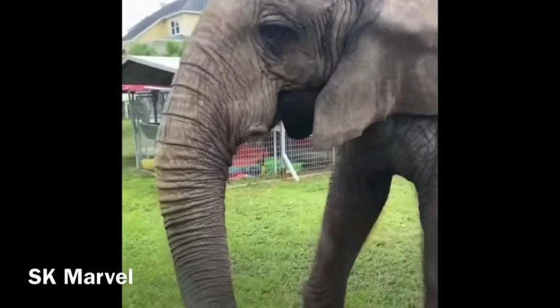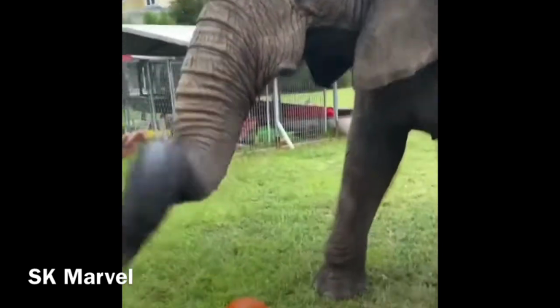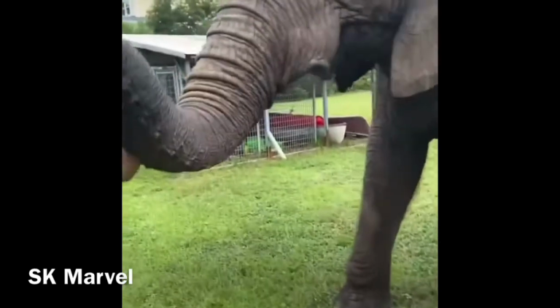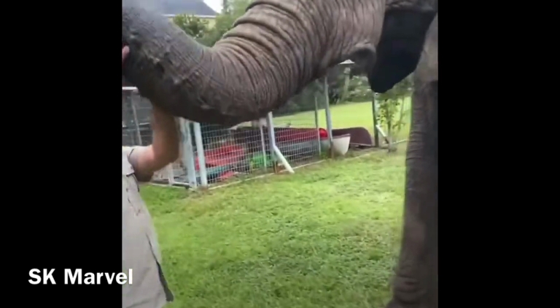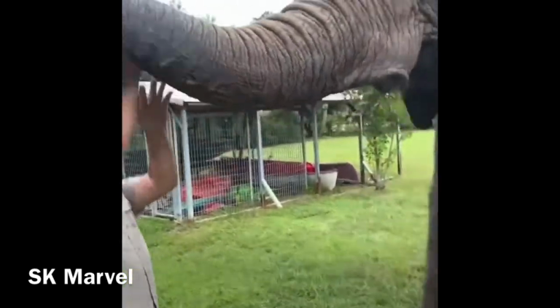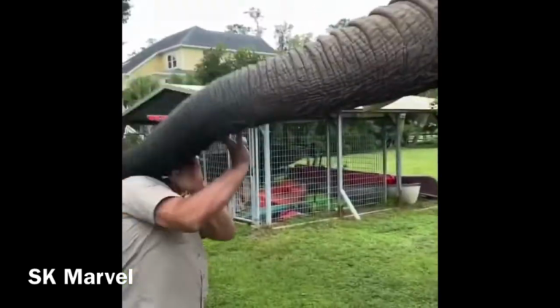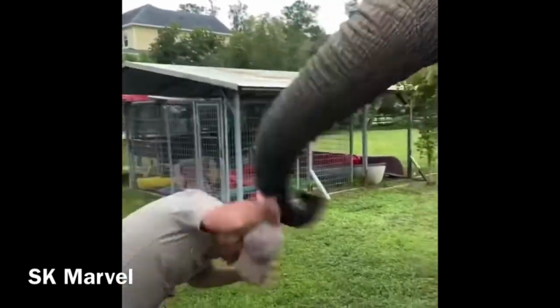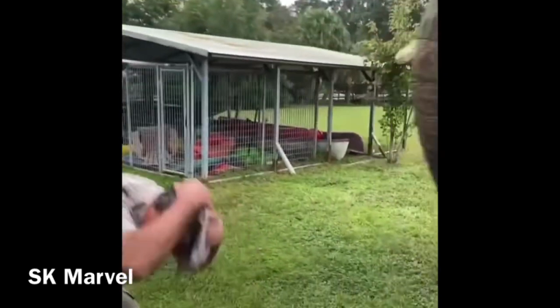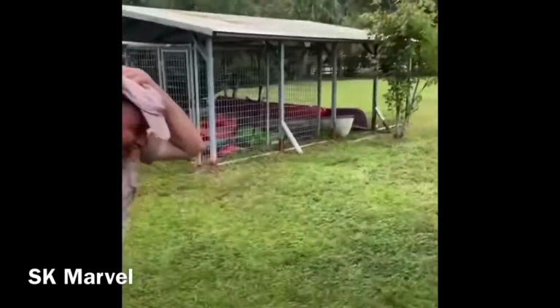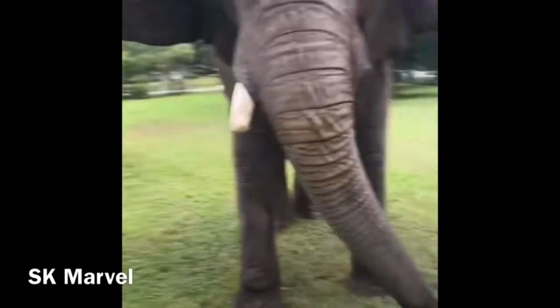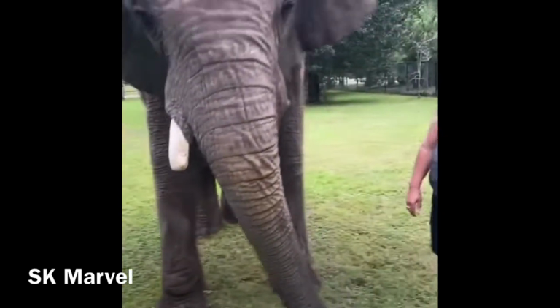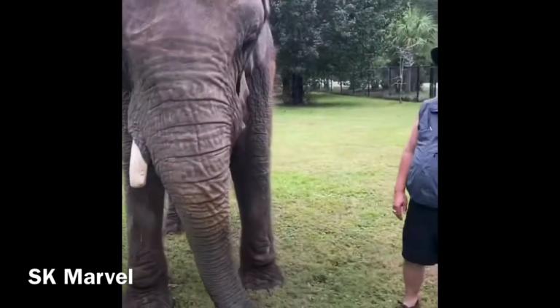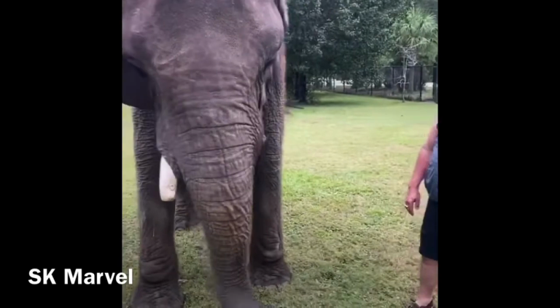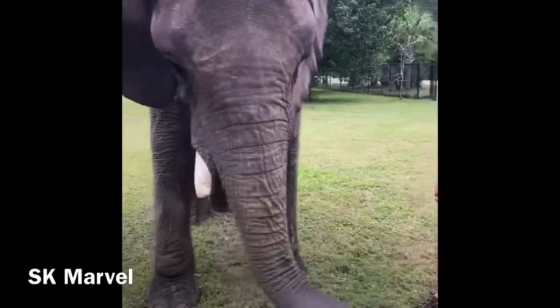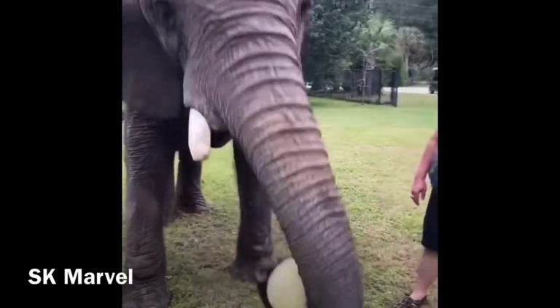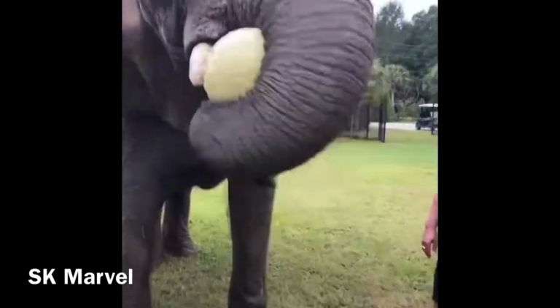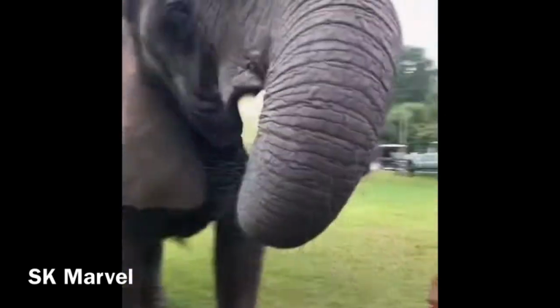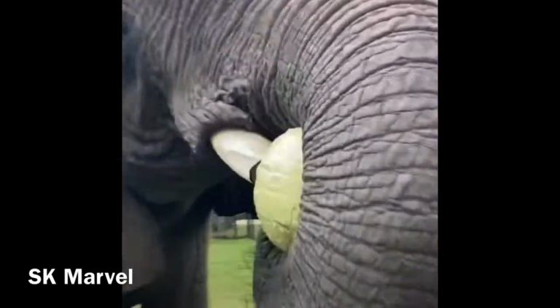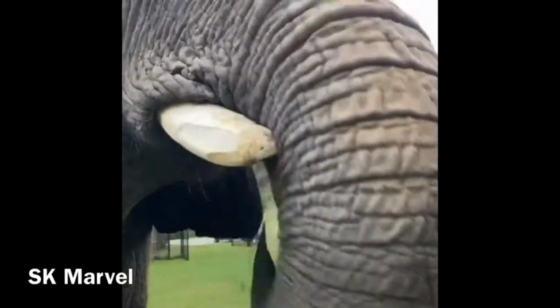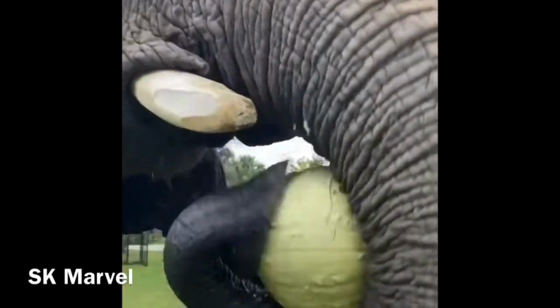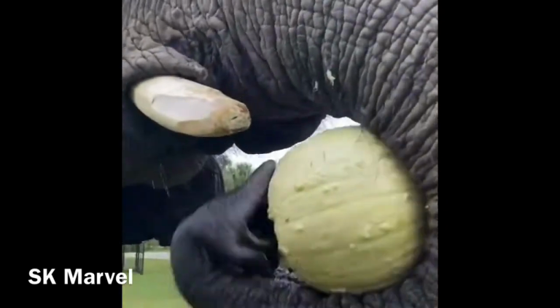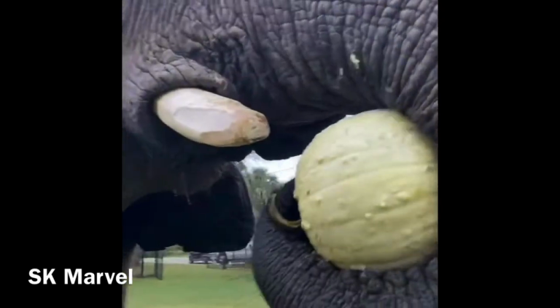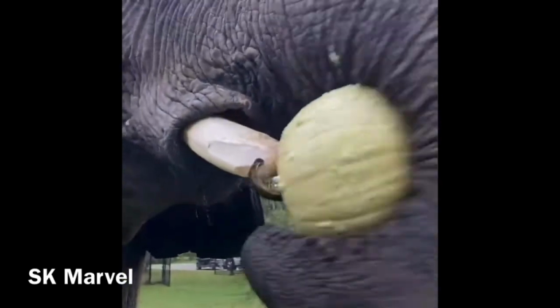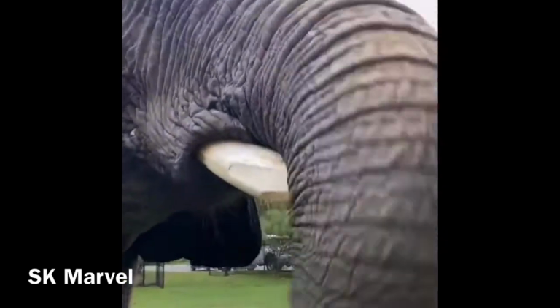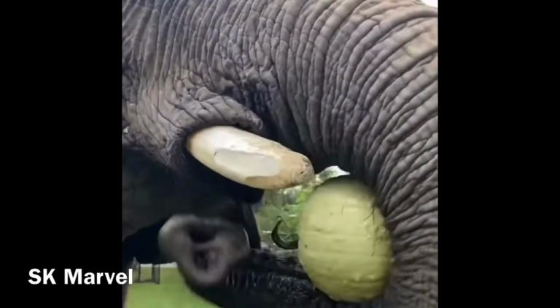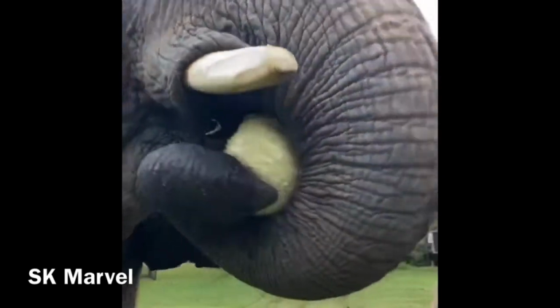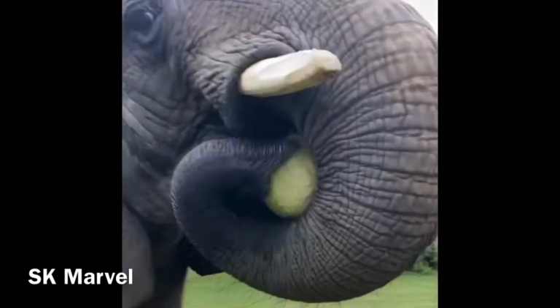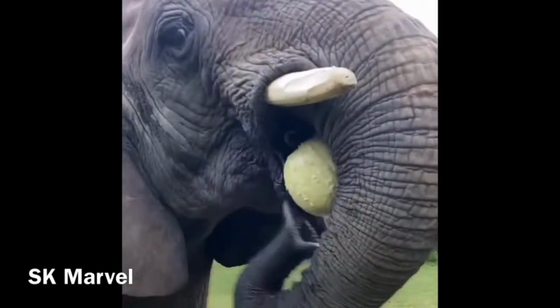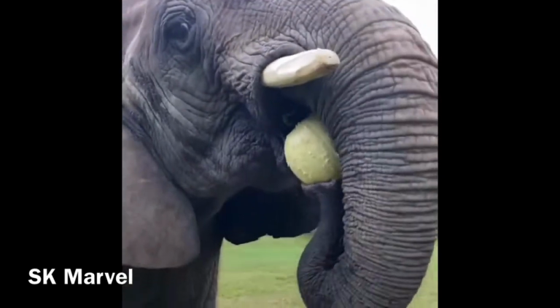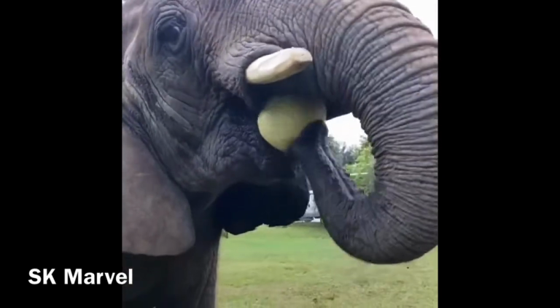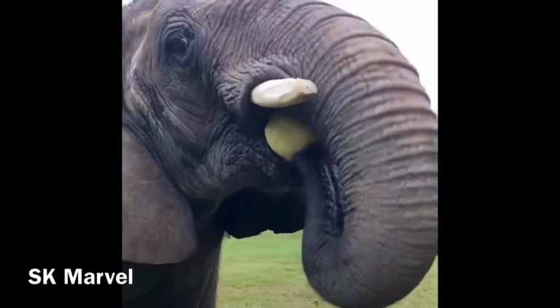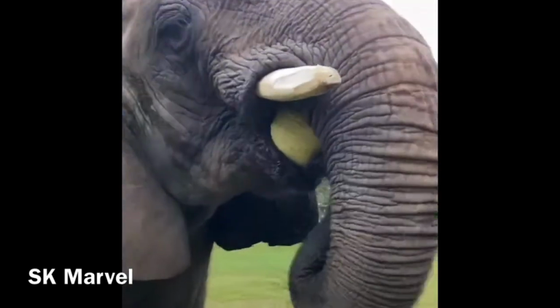And she said, hey, girl. Oh, there we go — she's going to pop it open. She wants to see what's inside. She's a smart one.